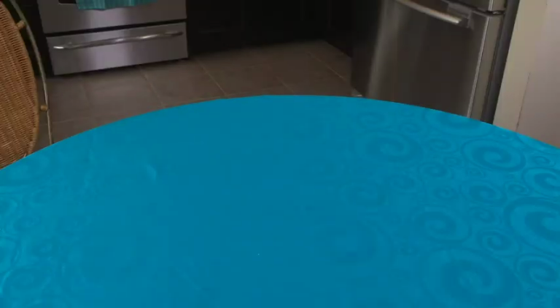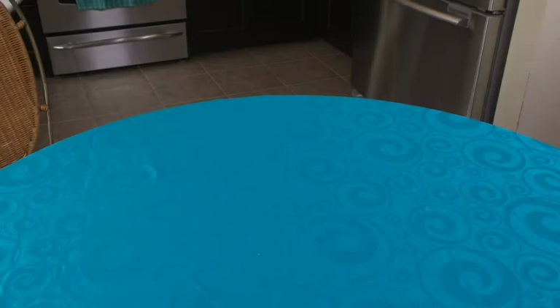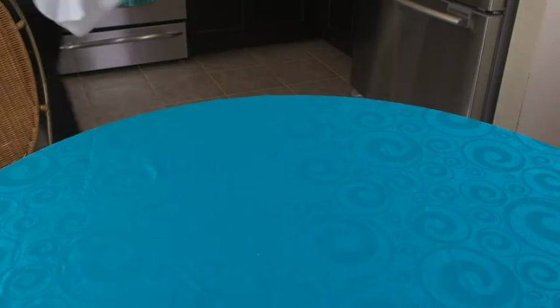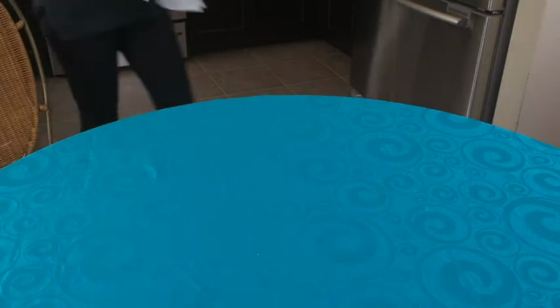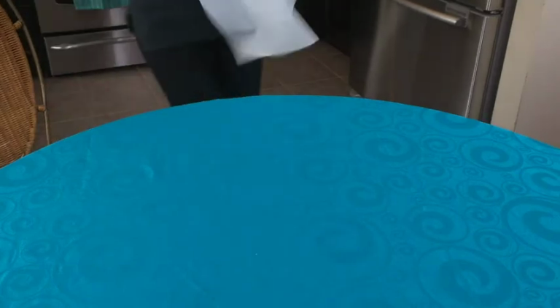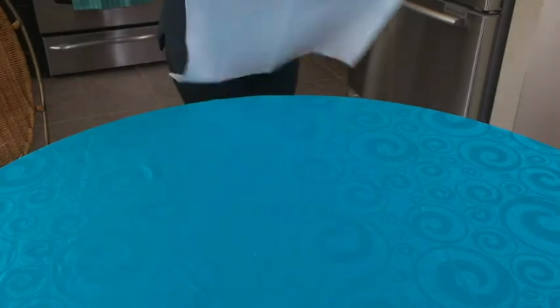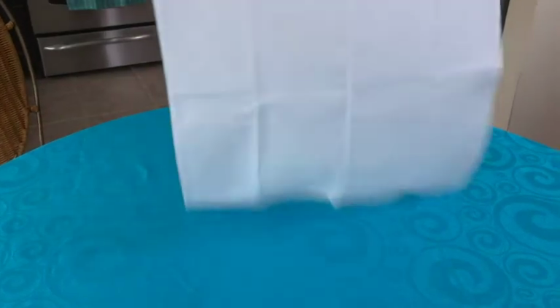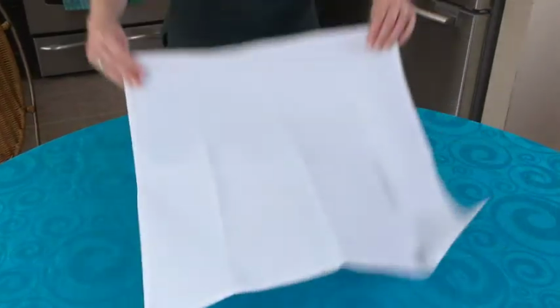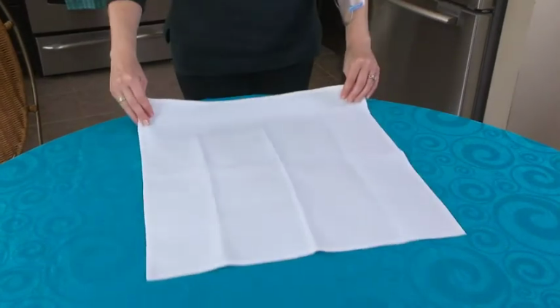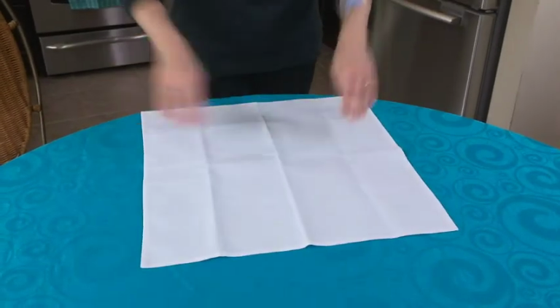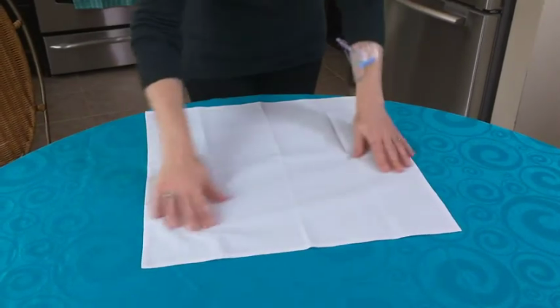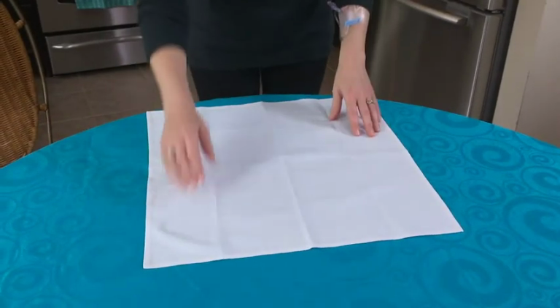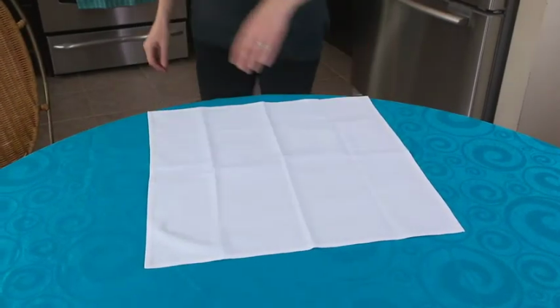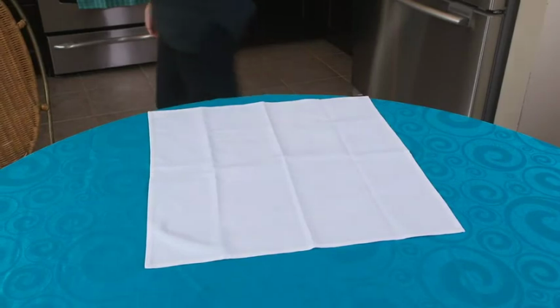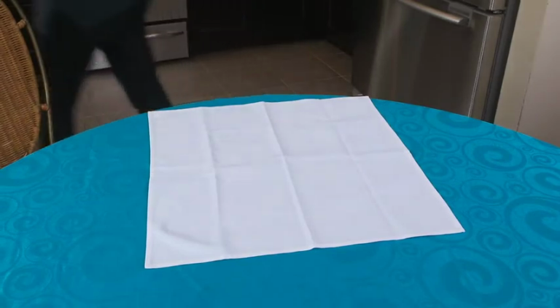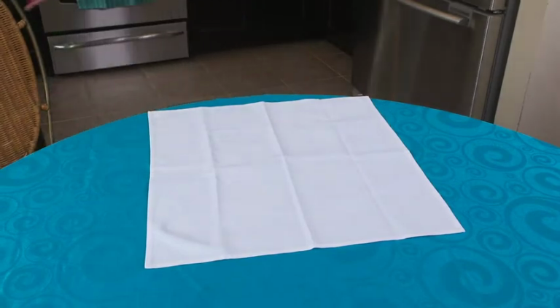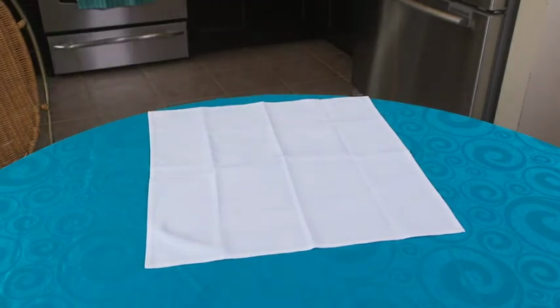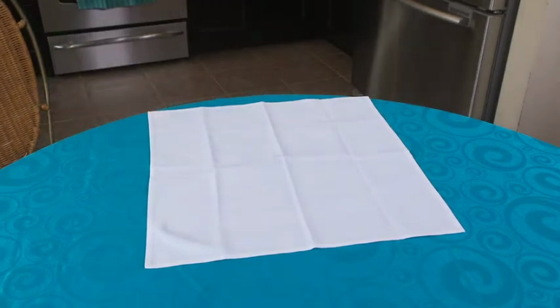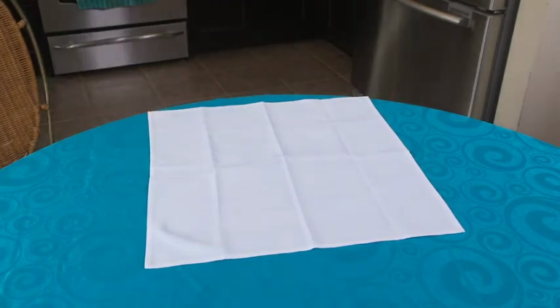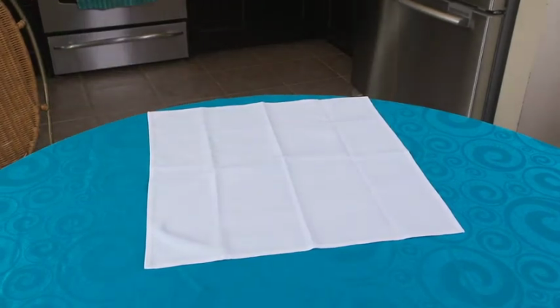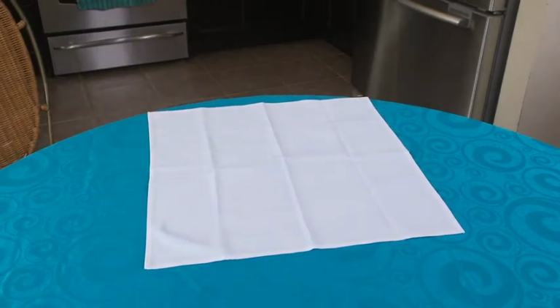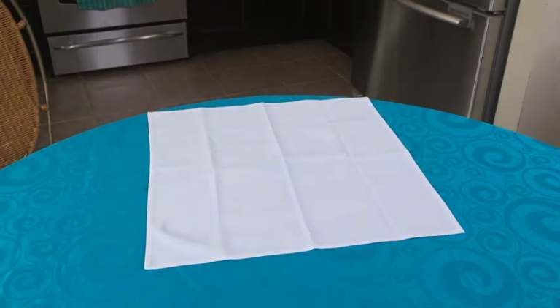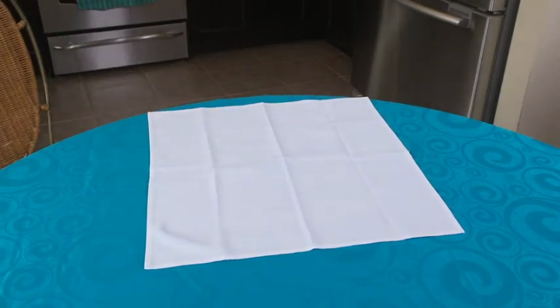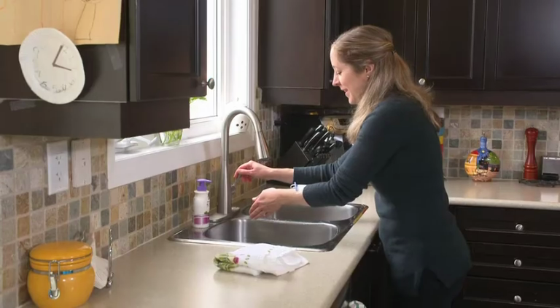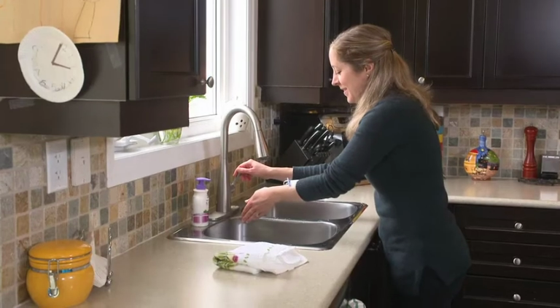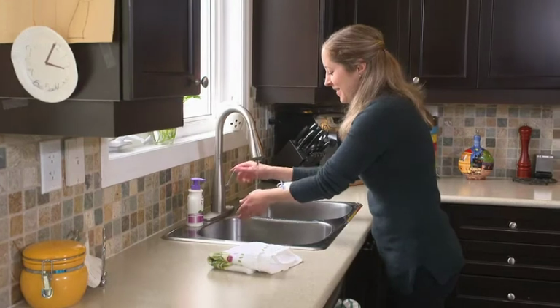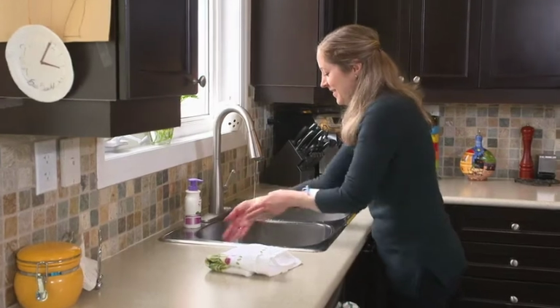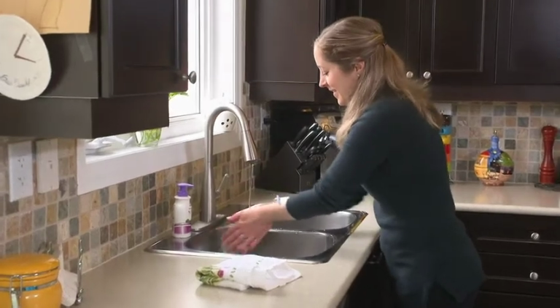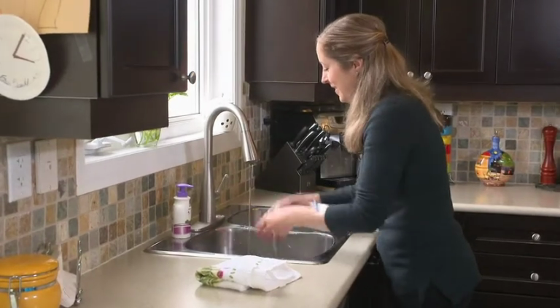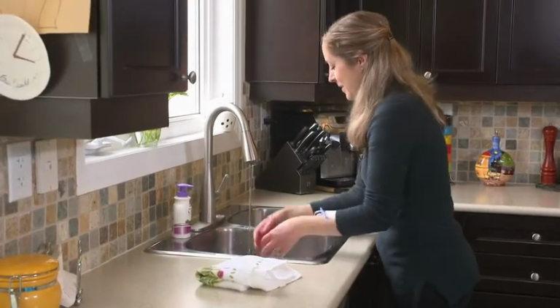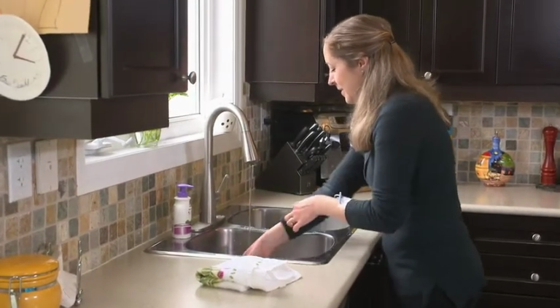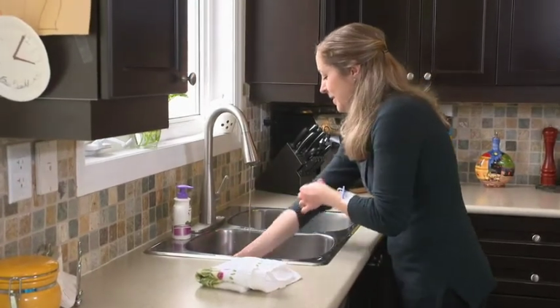为进行输注的空间作准备。找一个合适的空间并将其清理干净以进行输注，清洁该操作空间，然后清洗你的双手，清洗双手和手腕15至30秒。